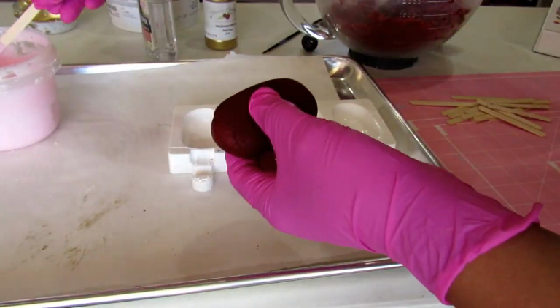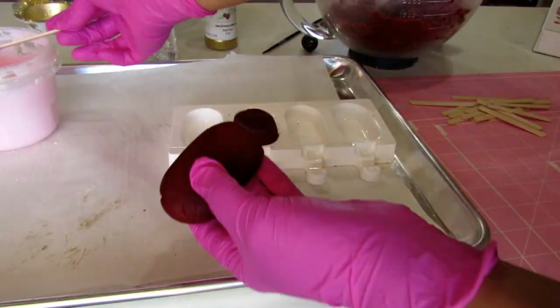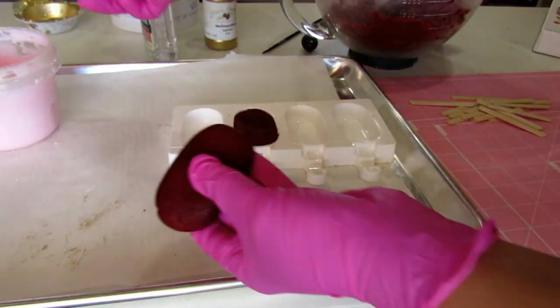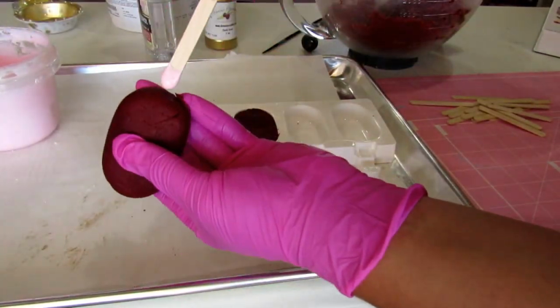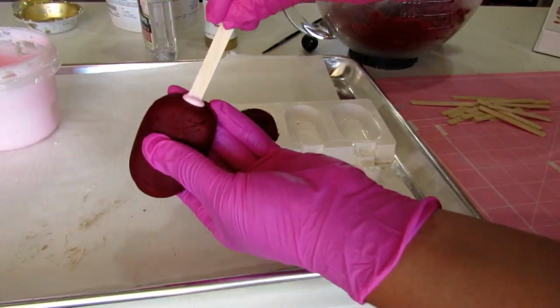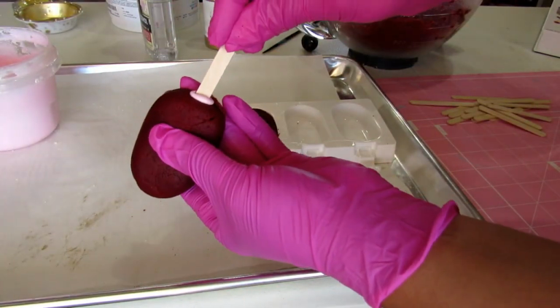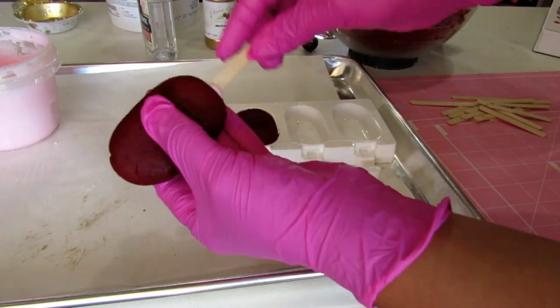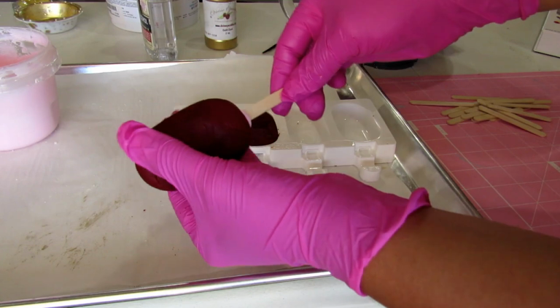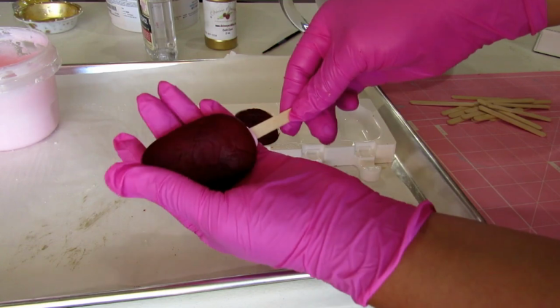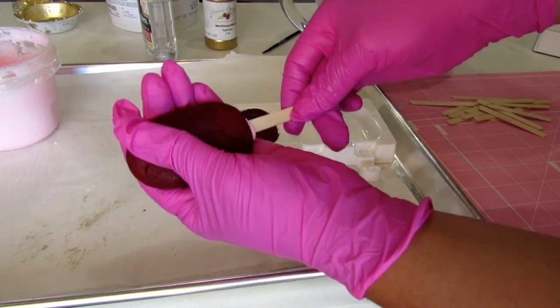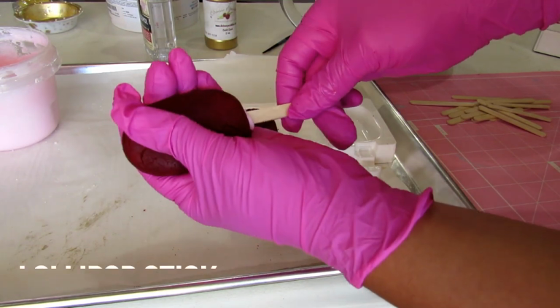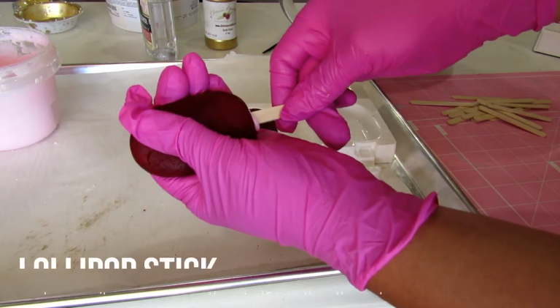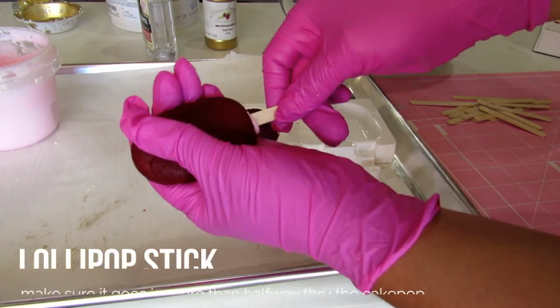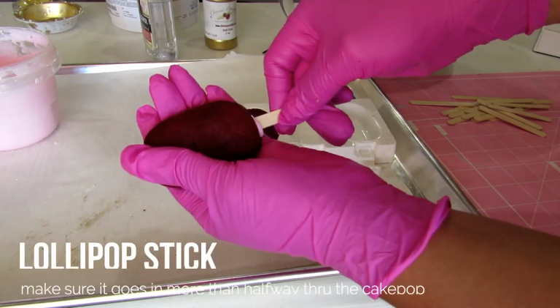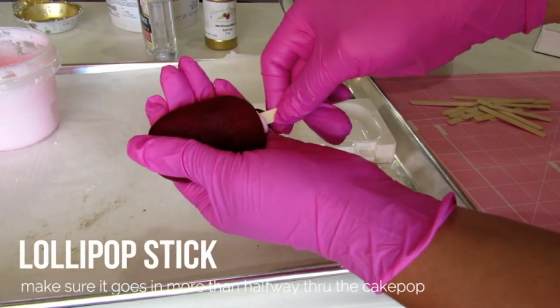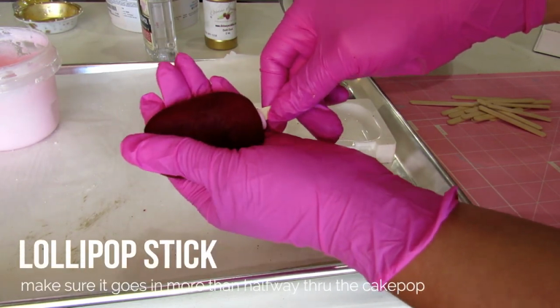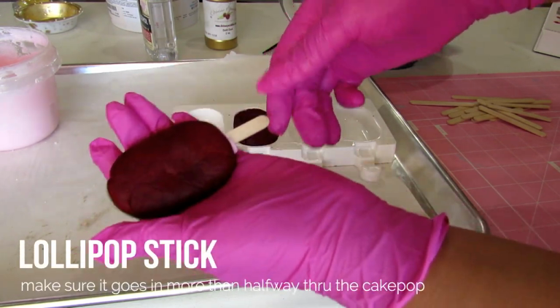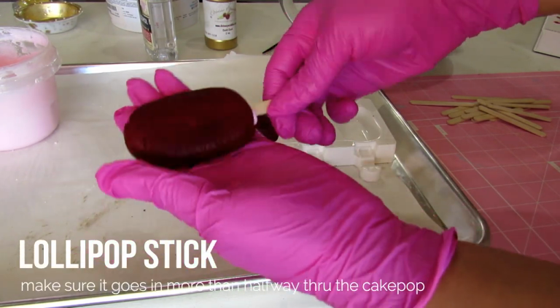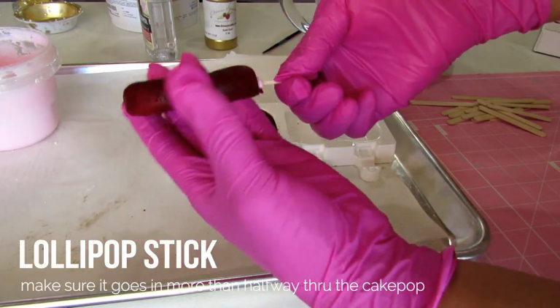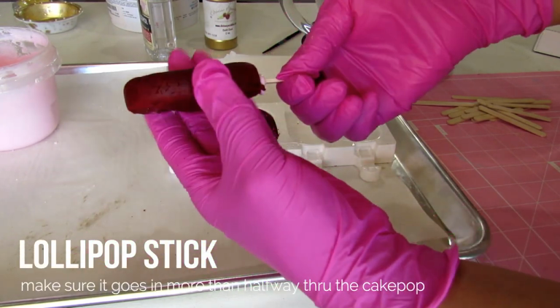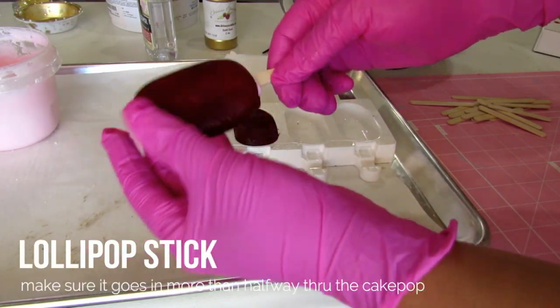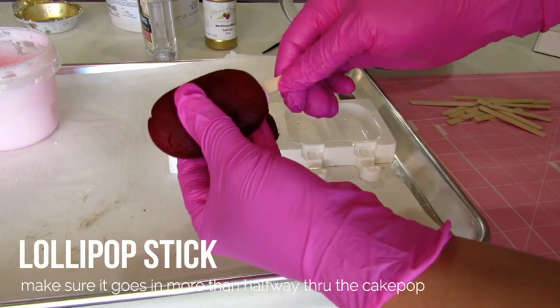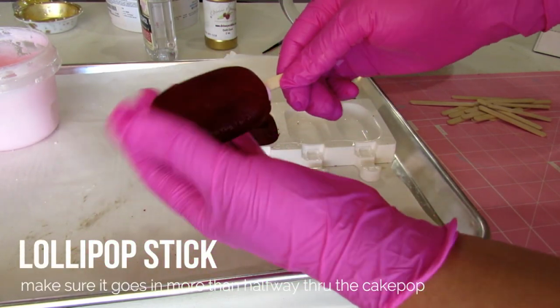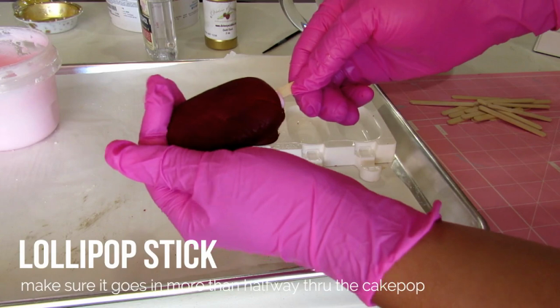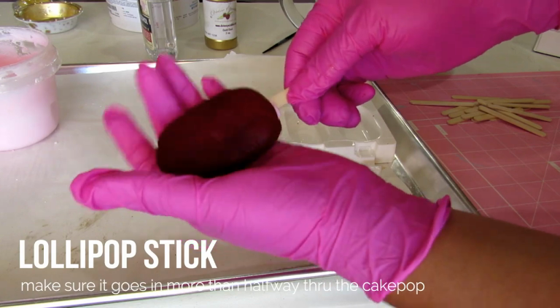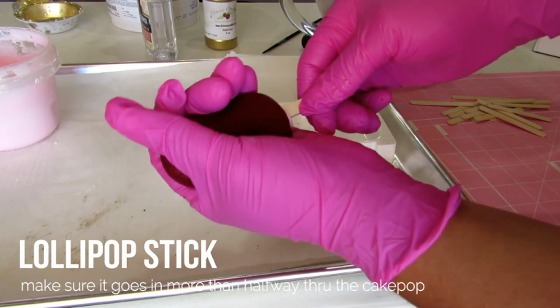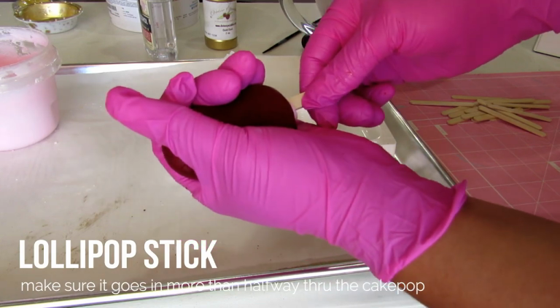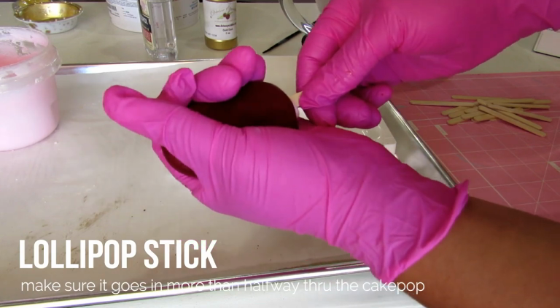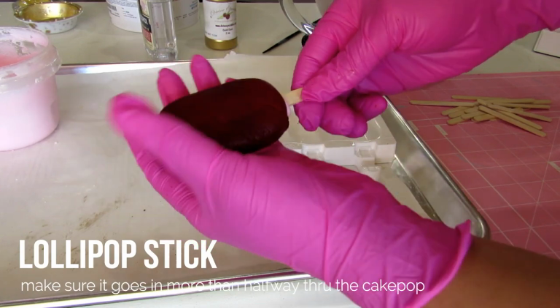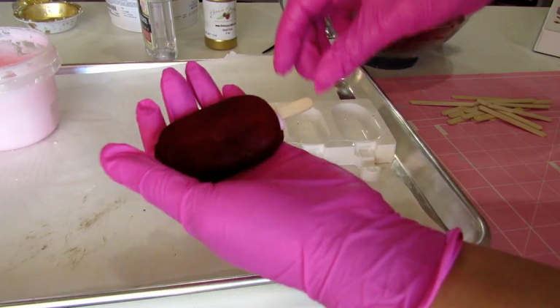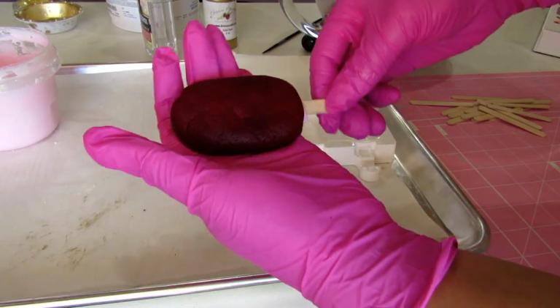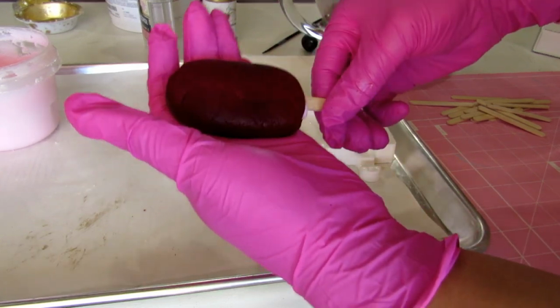When inserting the popsicle stick, make sure you go more than halfway through in the cake pop. Otherwise, when you dip it into the chocolate, the cake pop dough will fall off the stick.